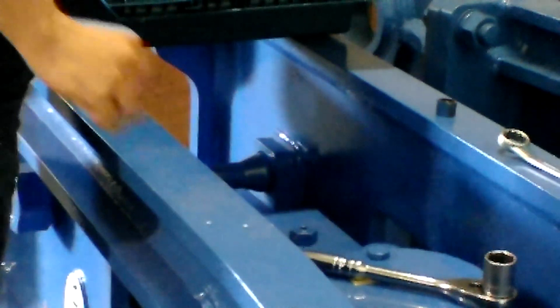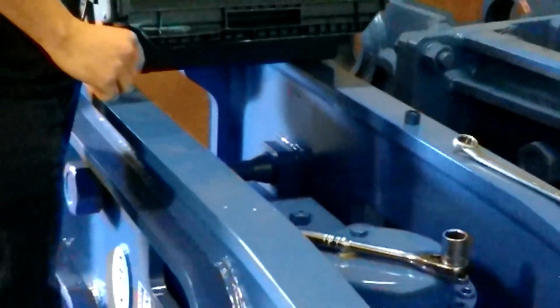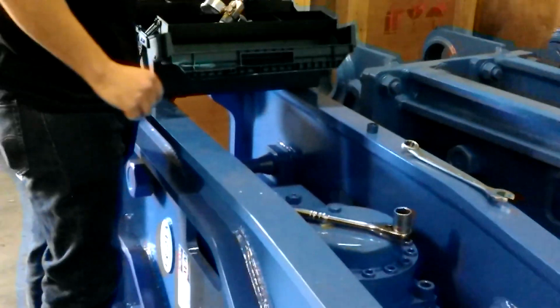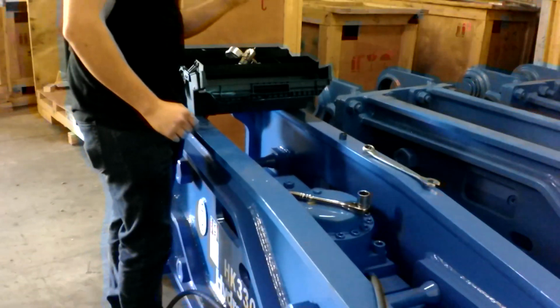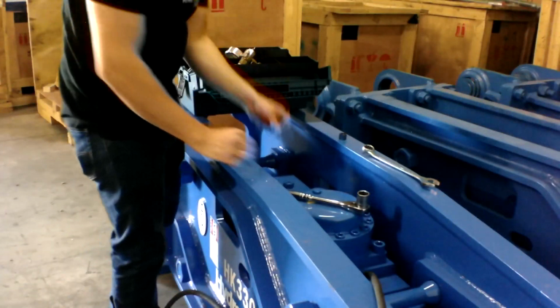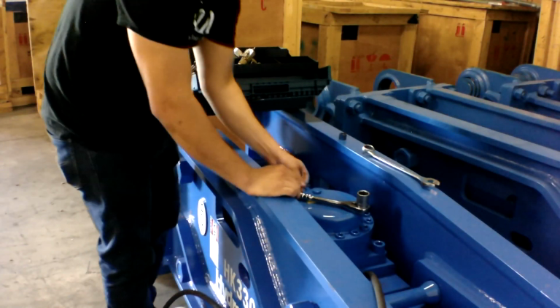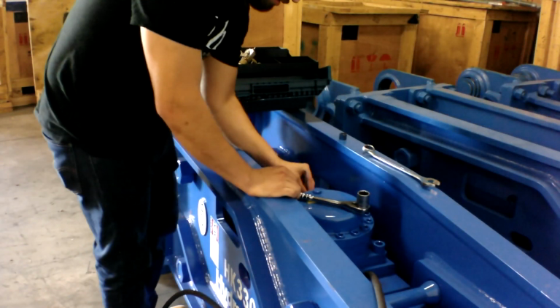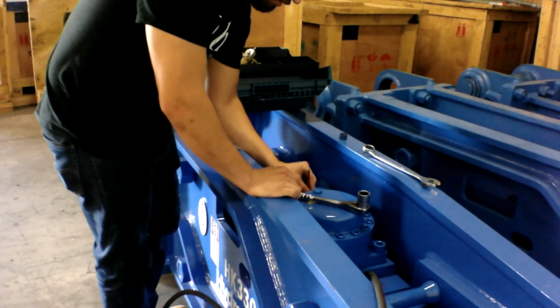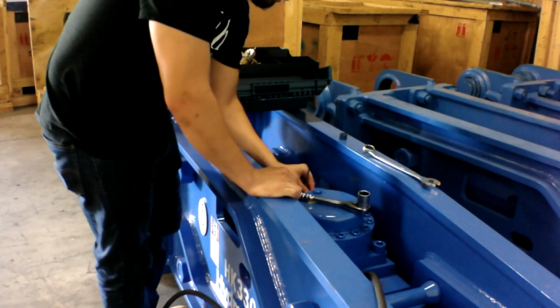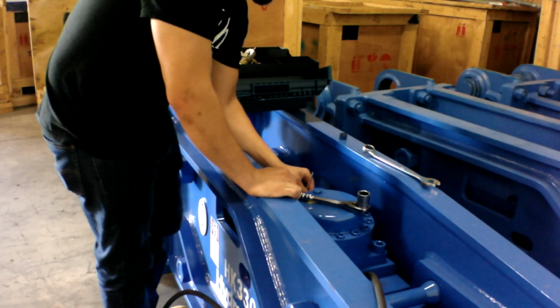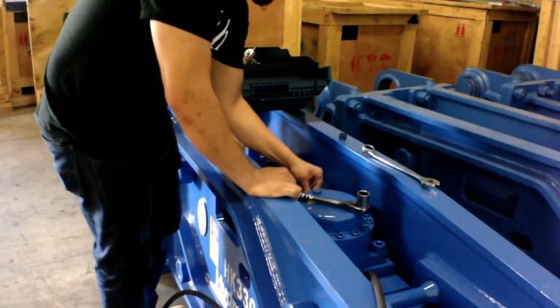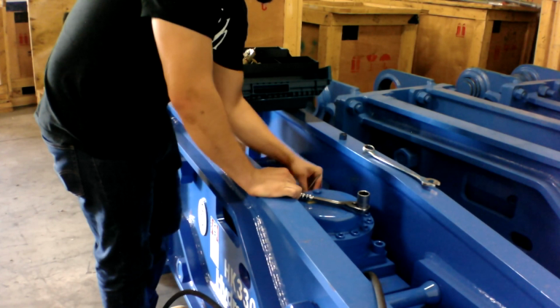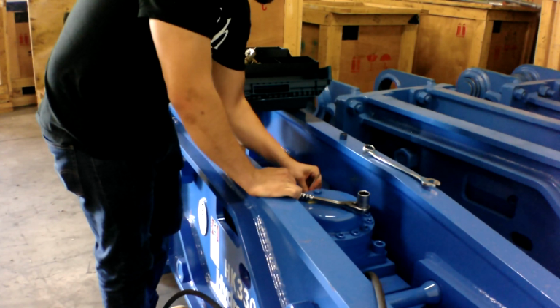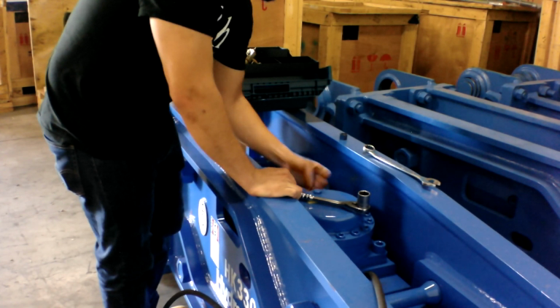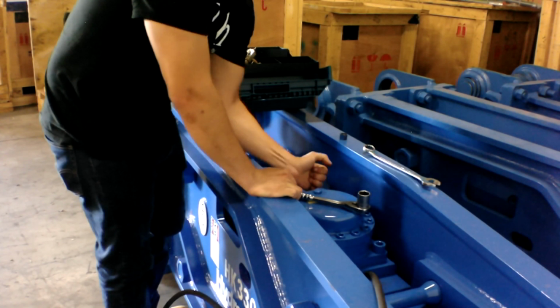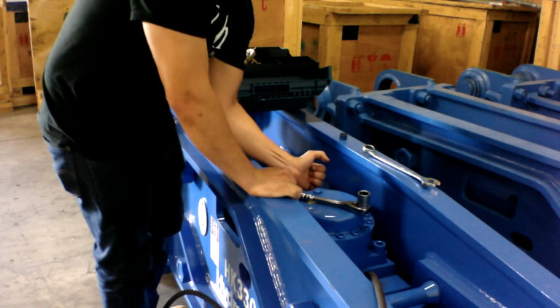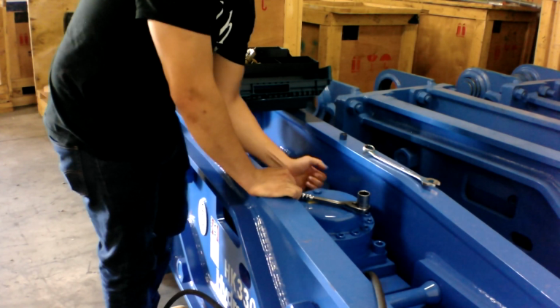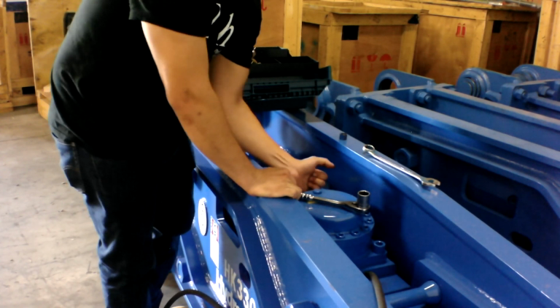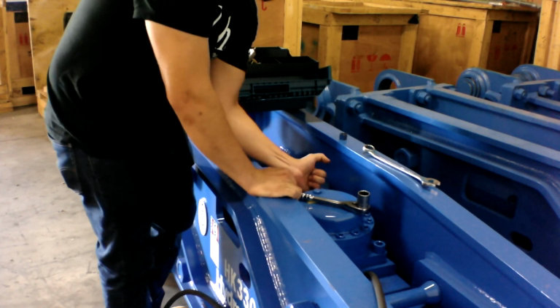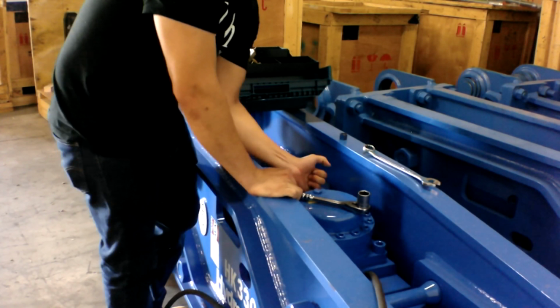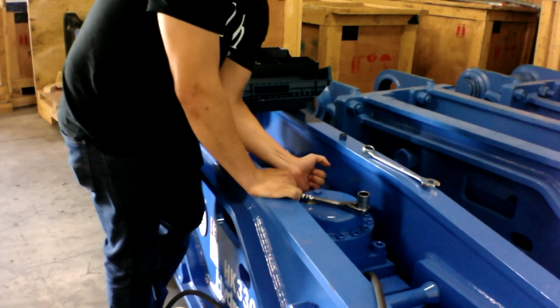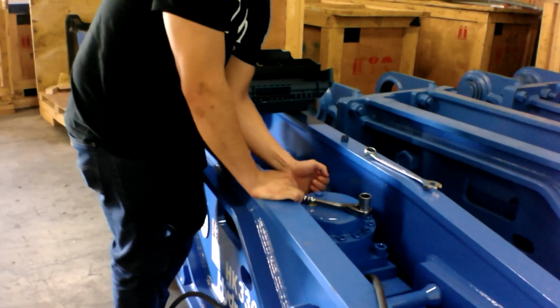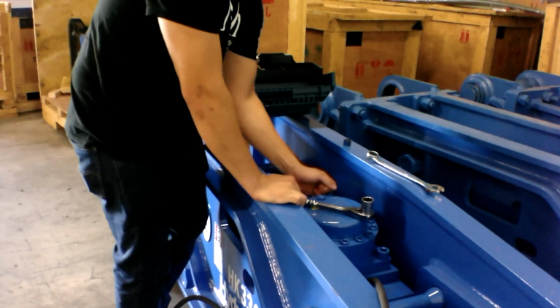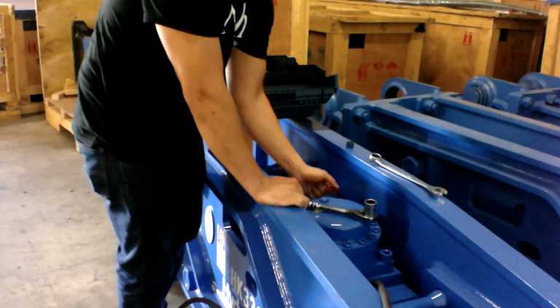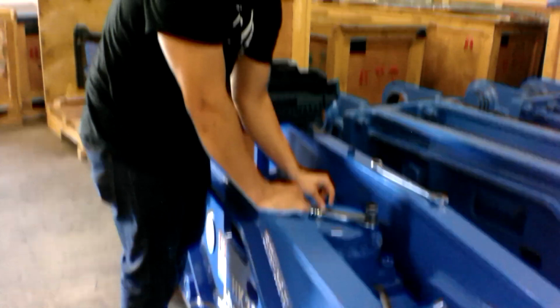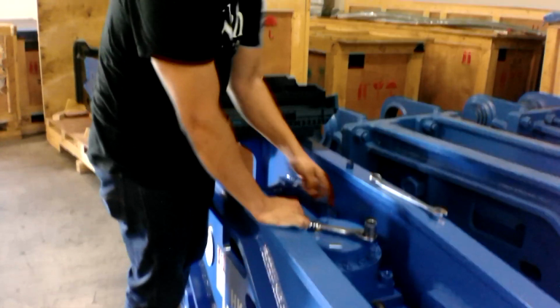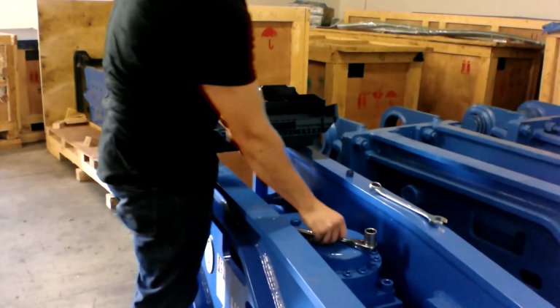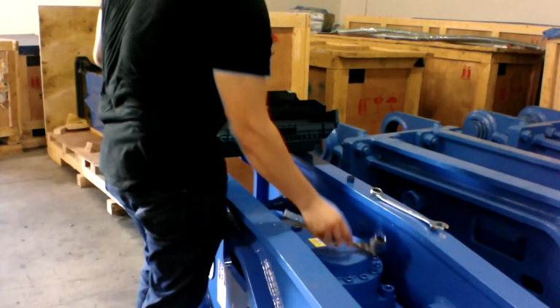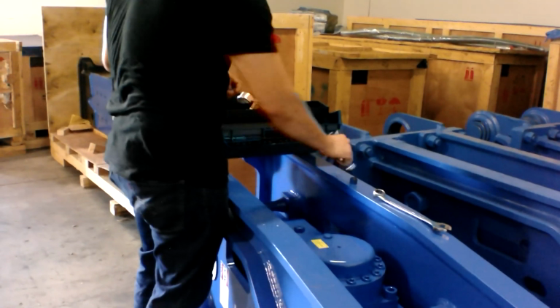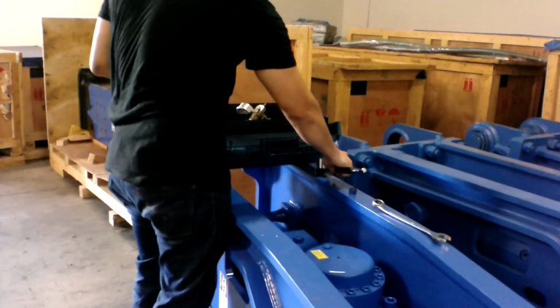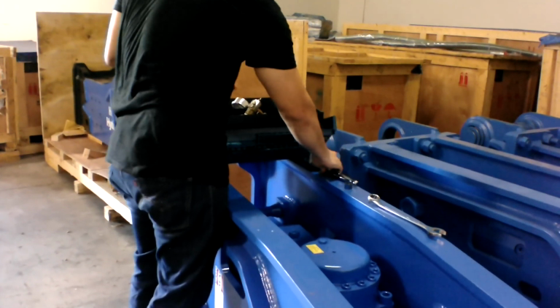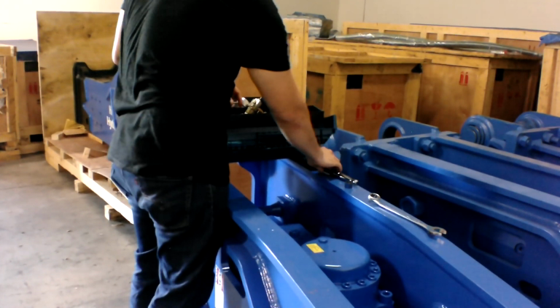You're going to take an Allen key that comes in your toolbox and you're going to make sure it's tightened first. It should always be tightened, but just verify that it is tightened before you take off the head cap here. This is how you check the gas.